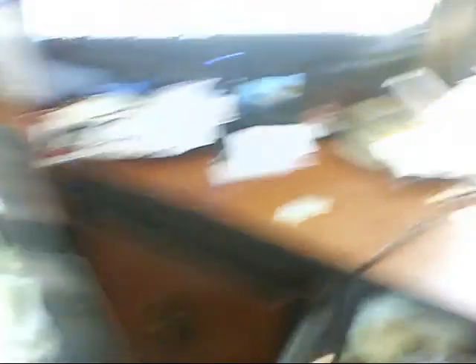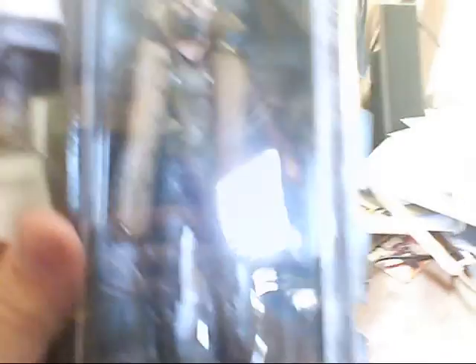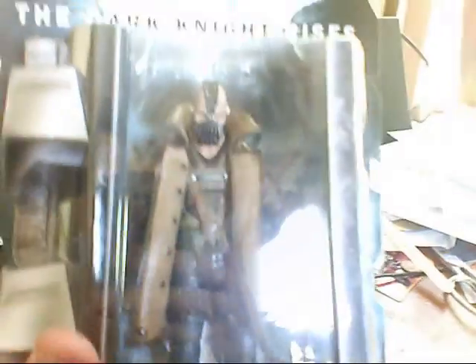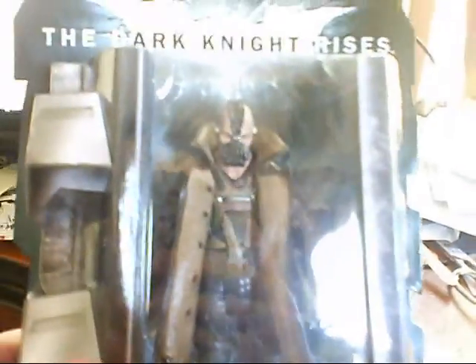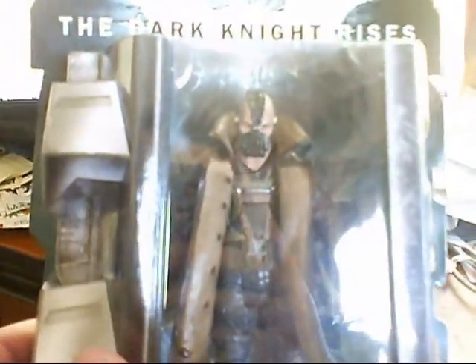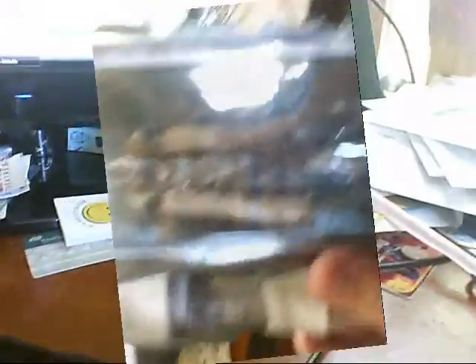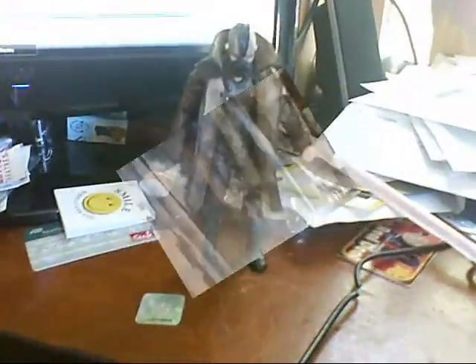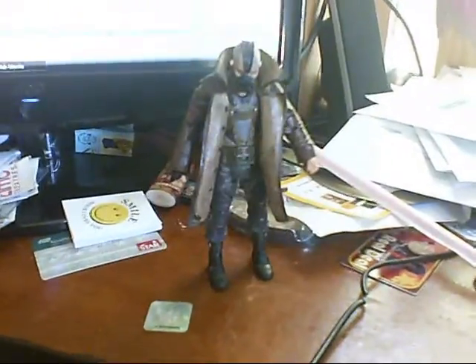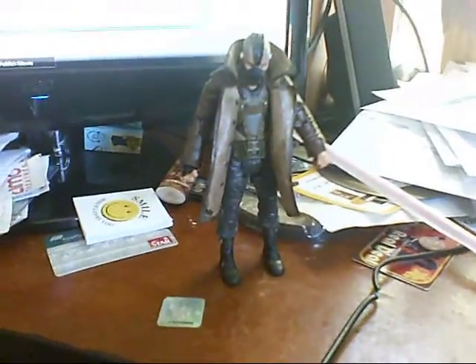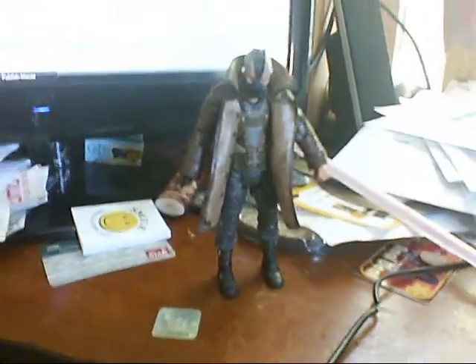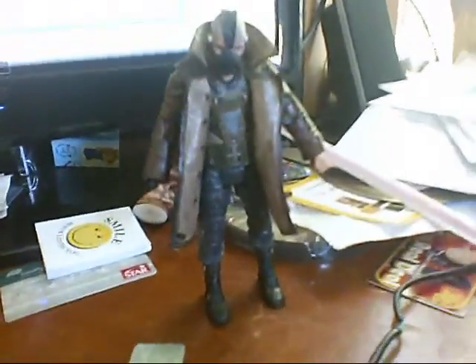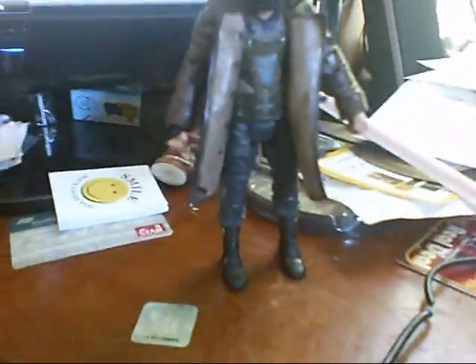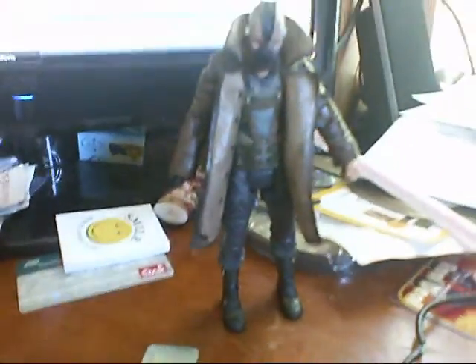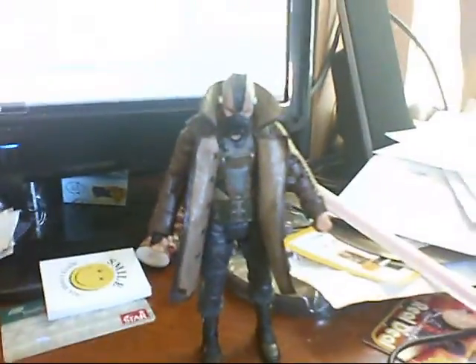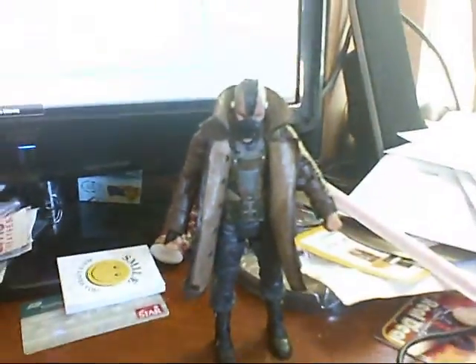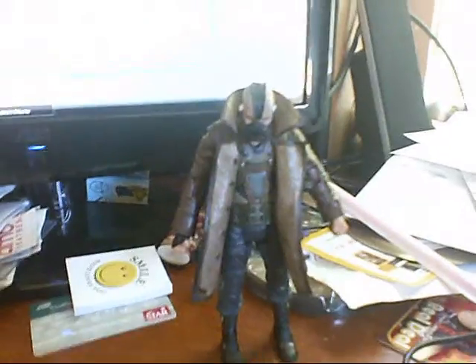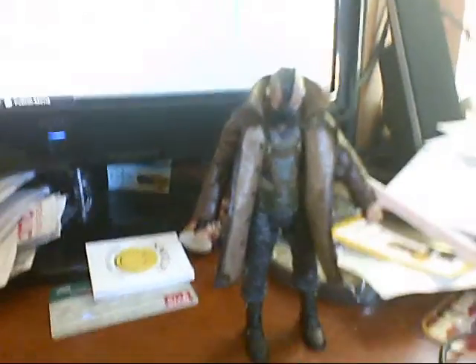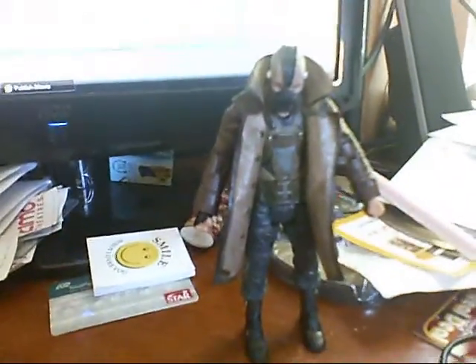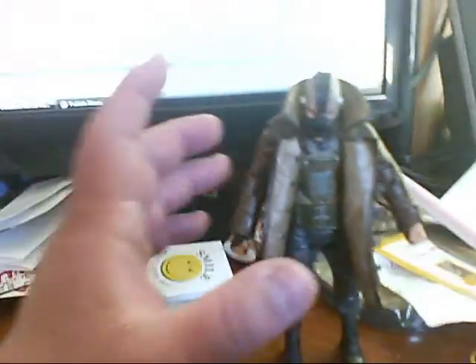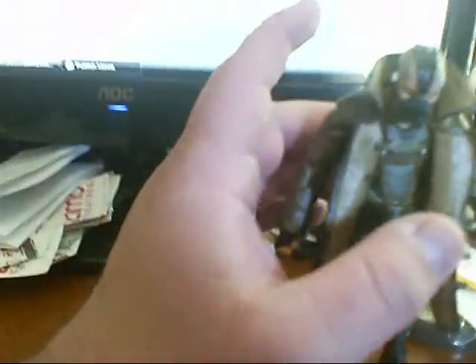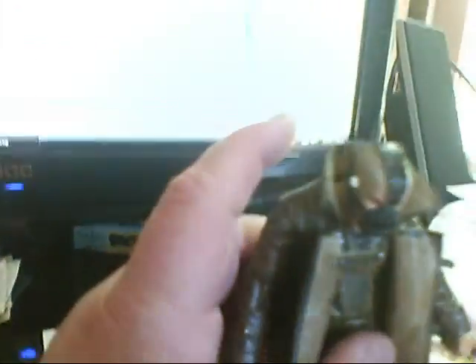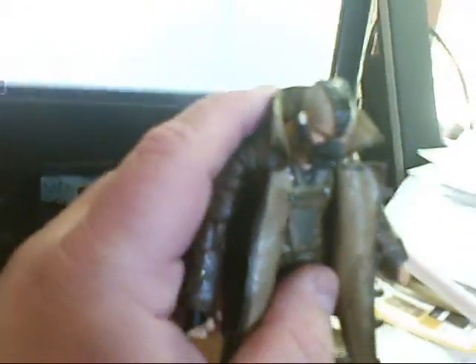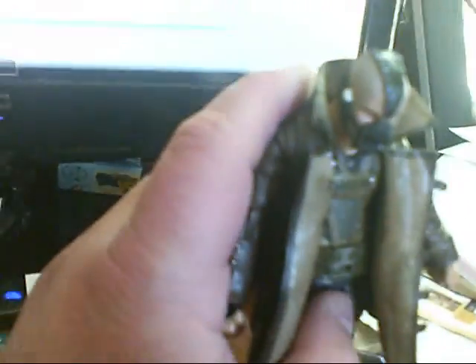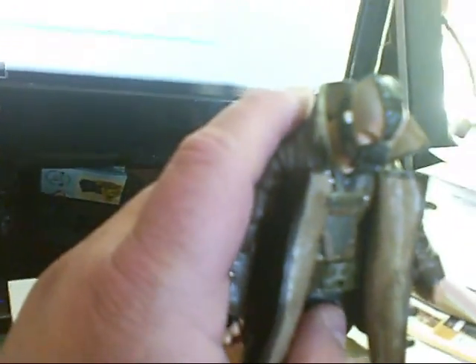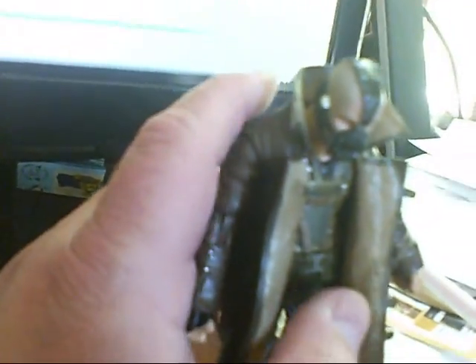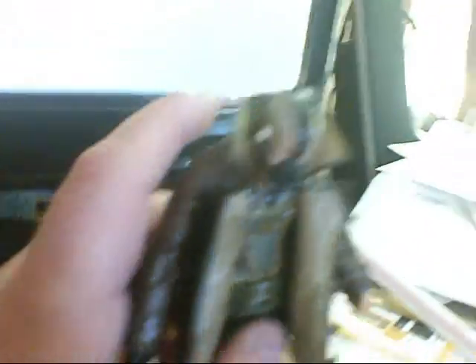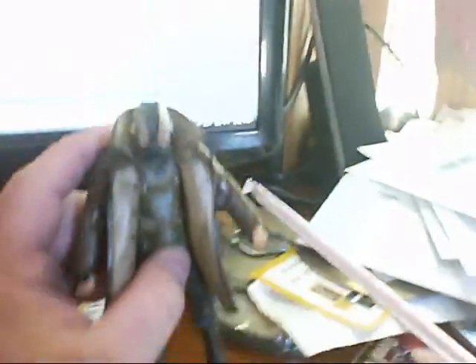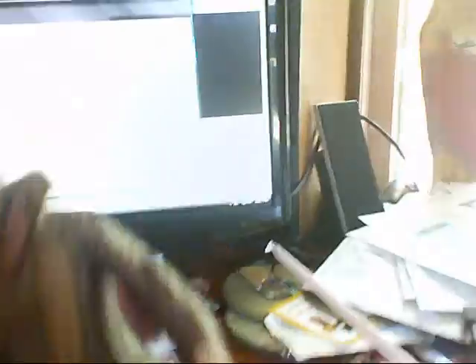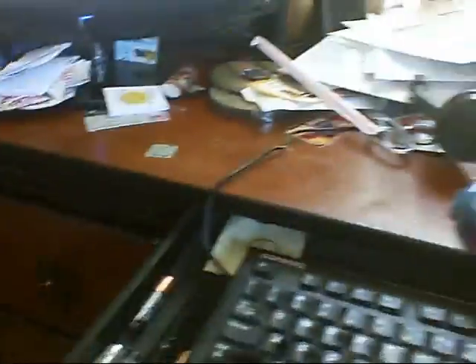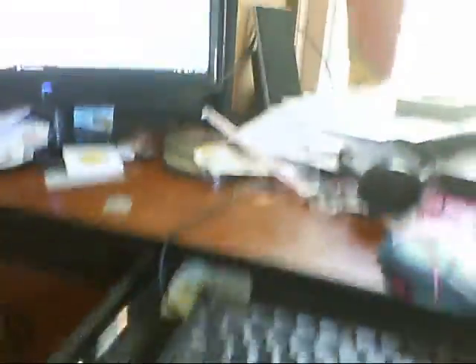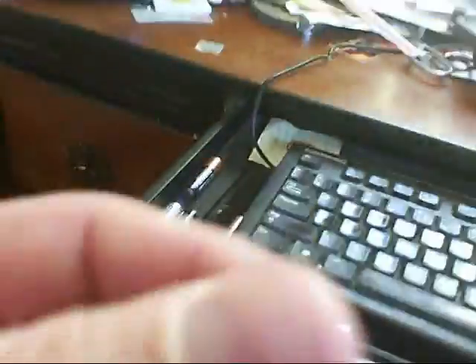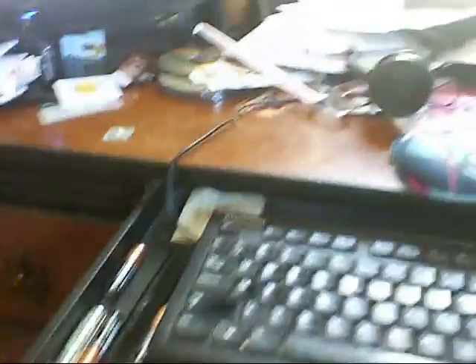Let's check out what Bane looks like out of the box. We've got Bane out of the box. Interesting — they made it so his head goes down. His head does not want to go up.